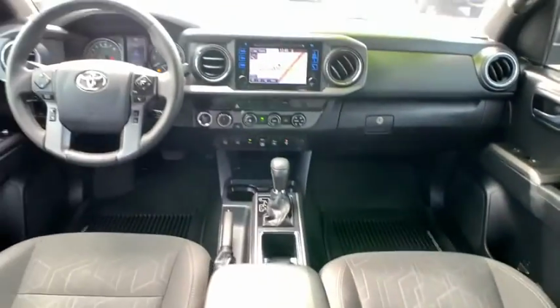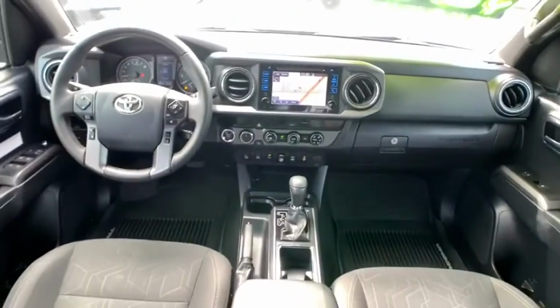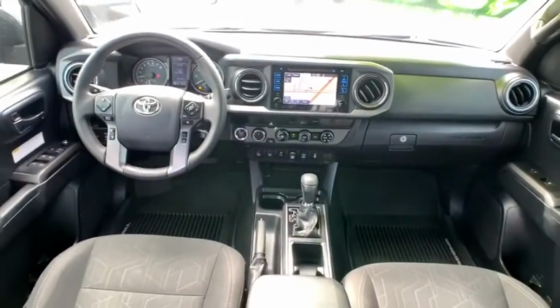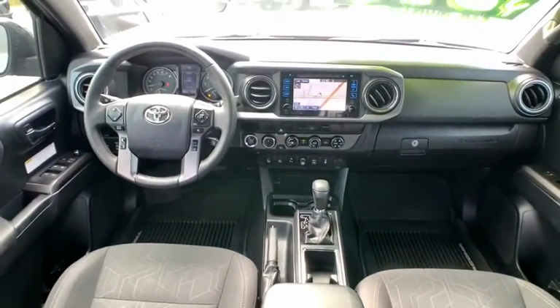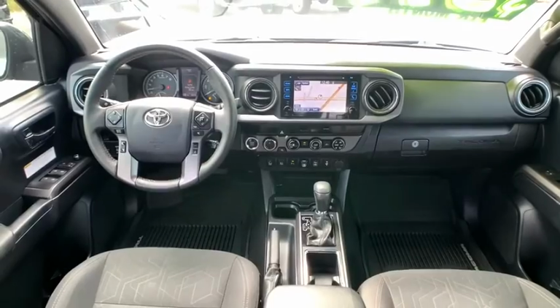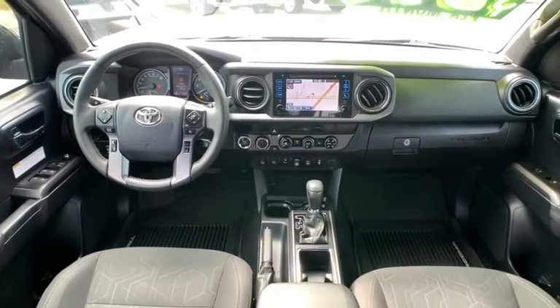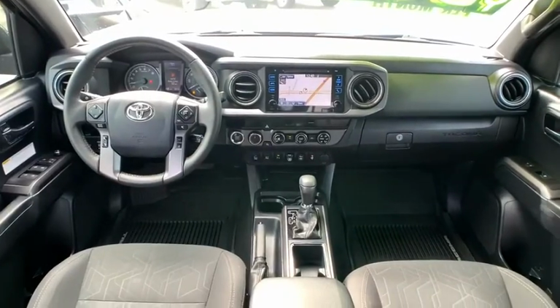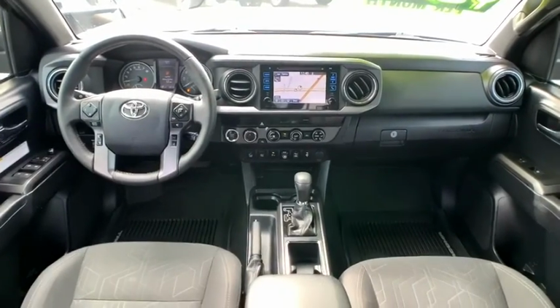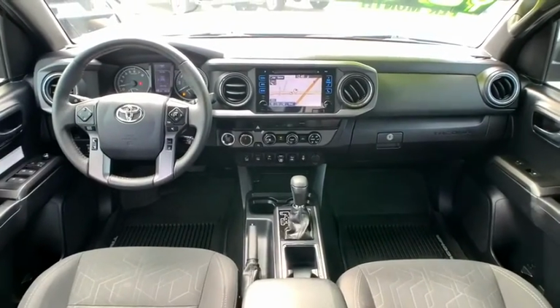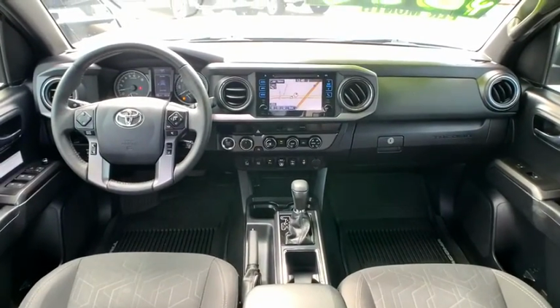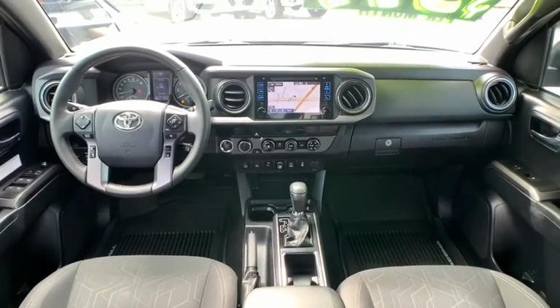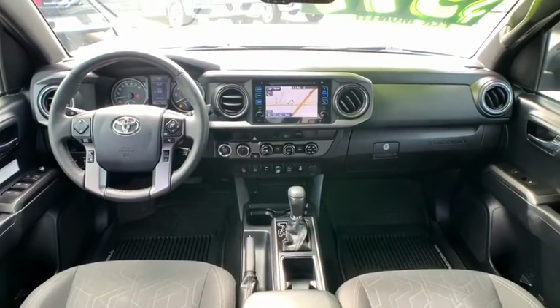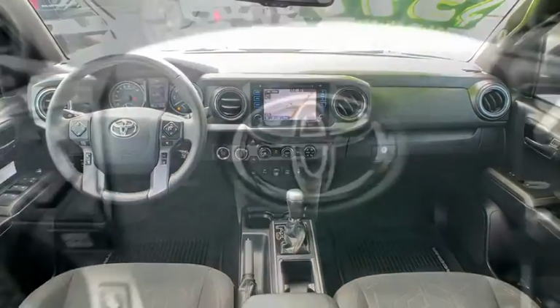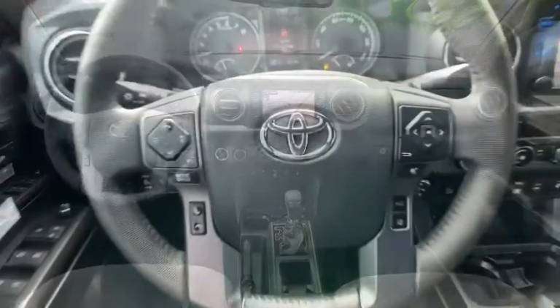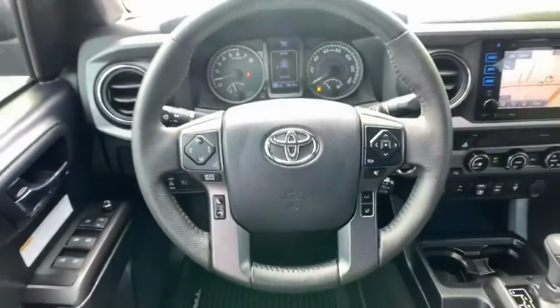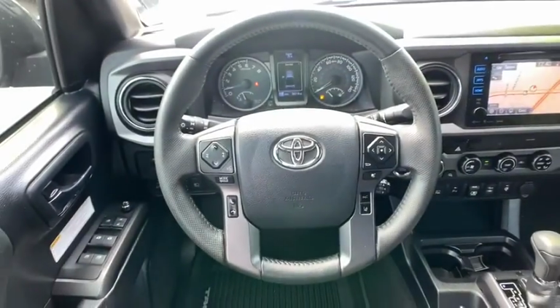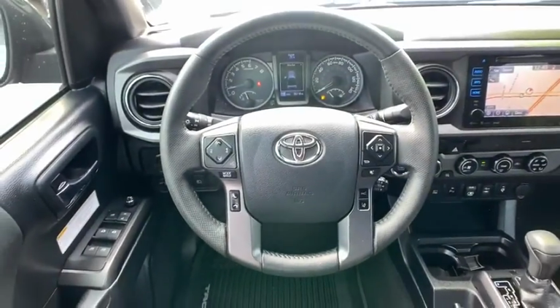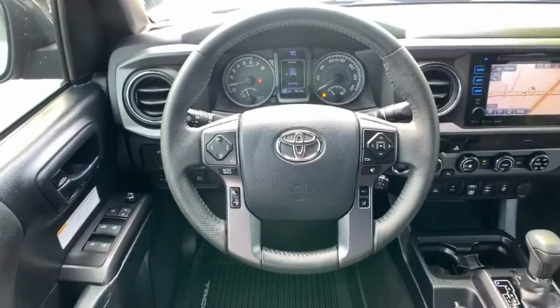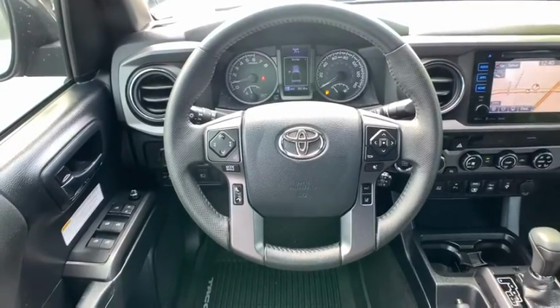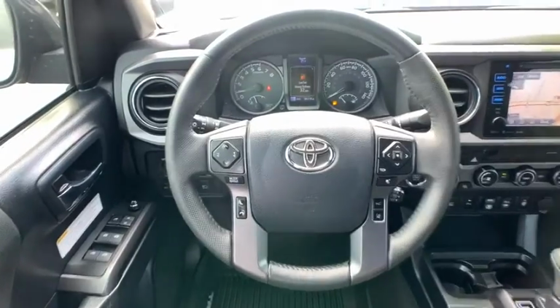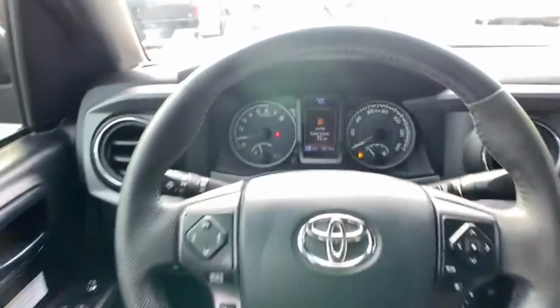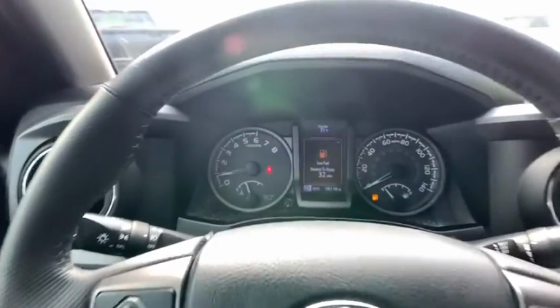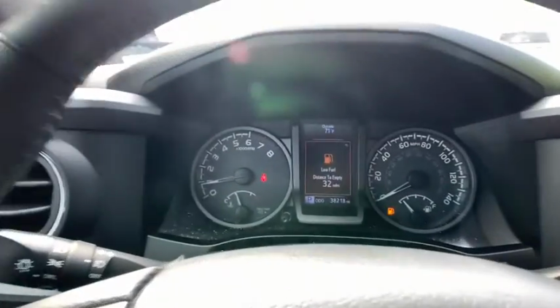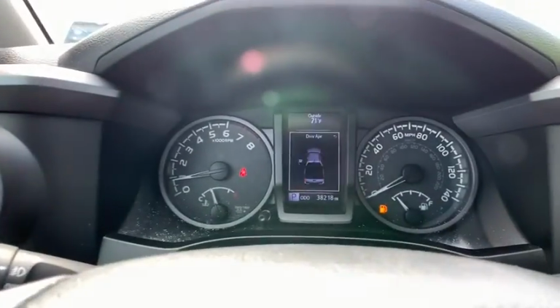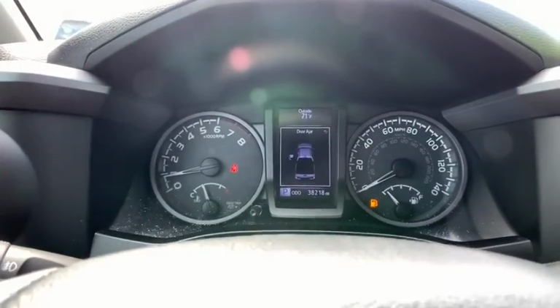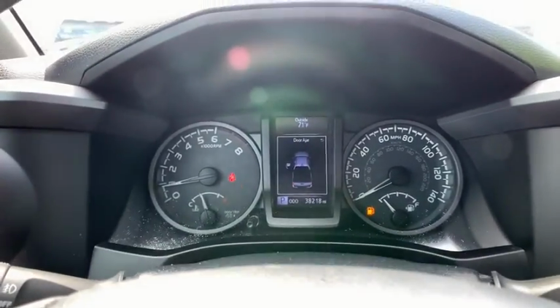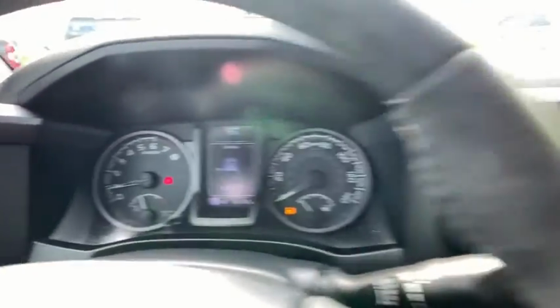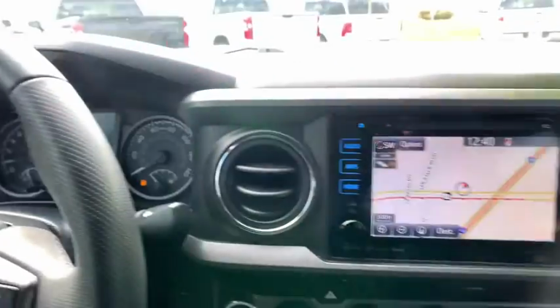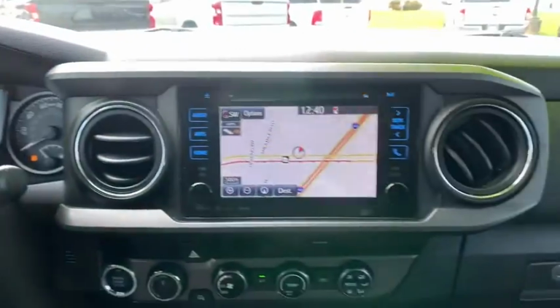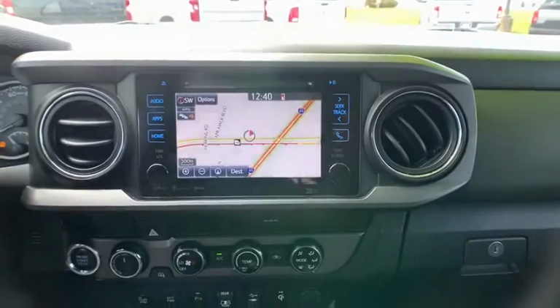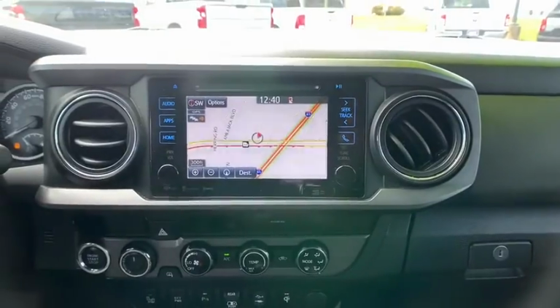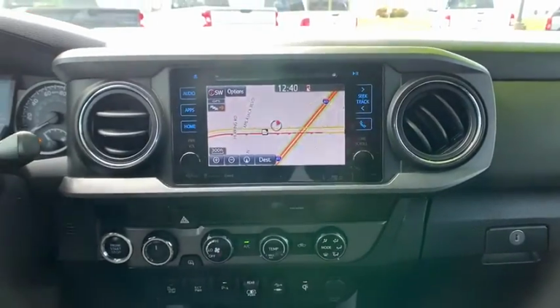Additional features include a CD player, security system, compass, fog lights, trip computer, remote keyless entry, panic alarm, brake assist, tachometer, overhead console, front reading lamps, front bucket seats, and tilt steering wheel.